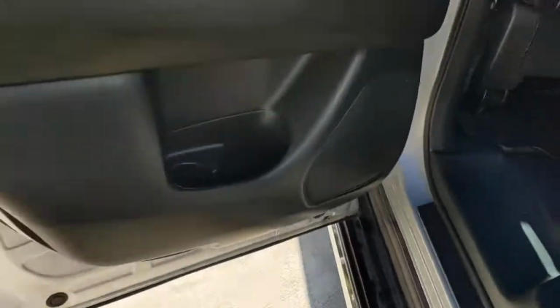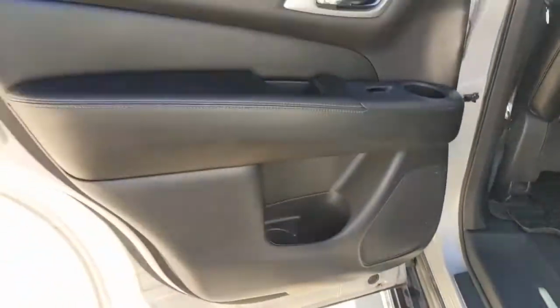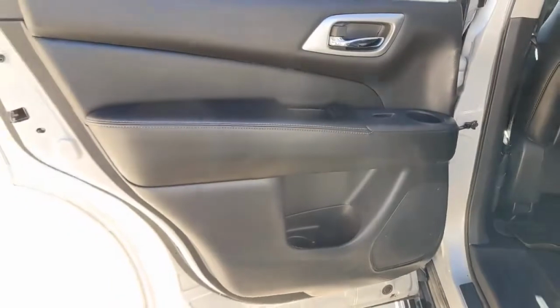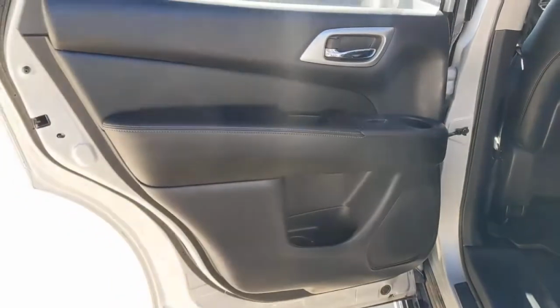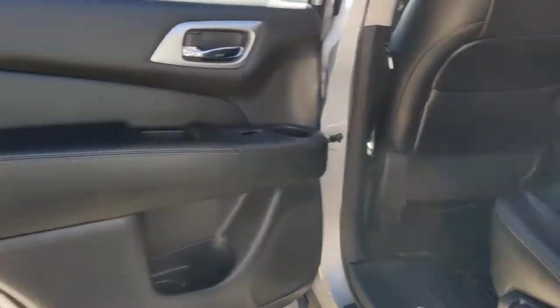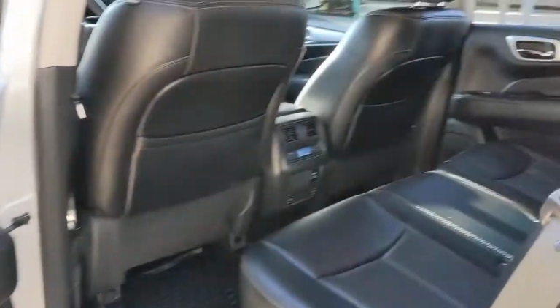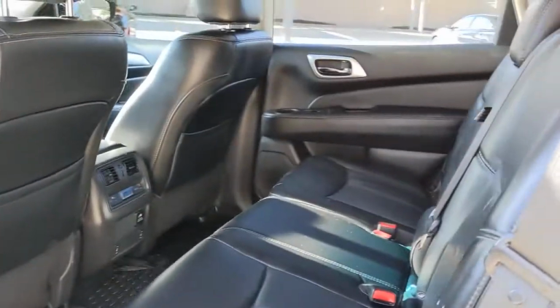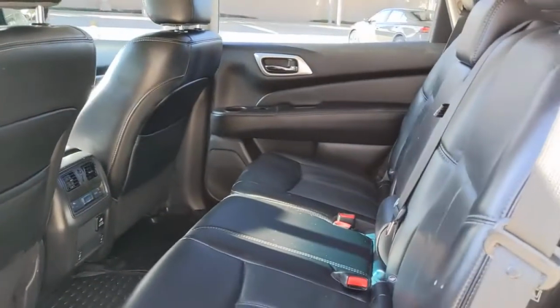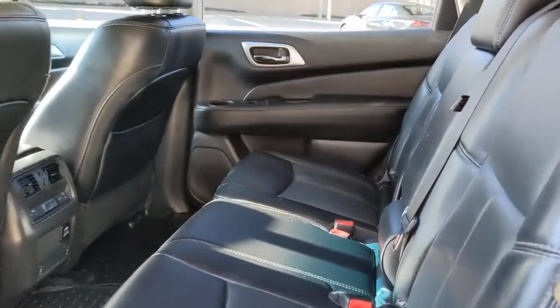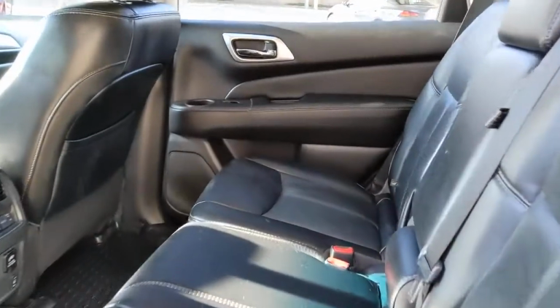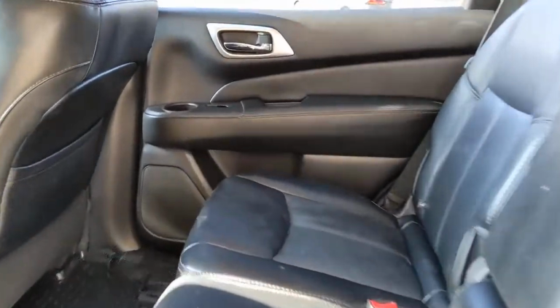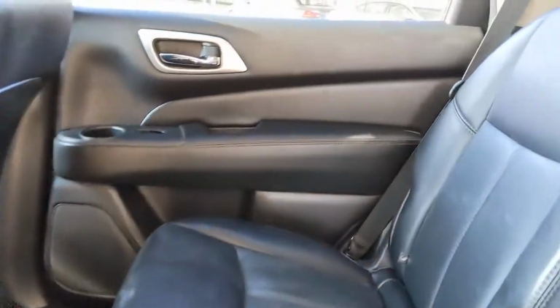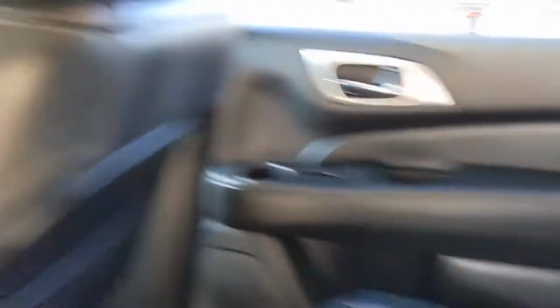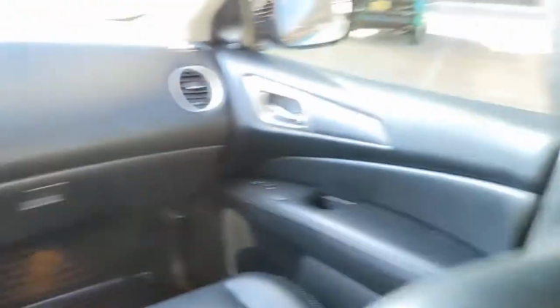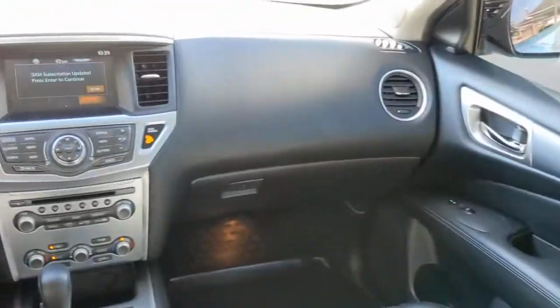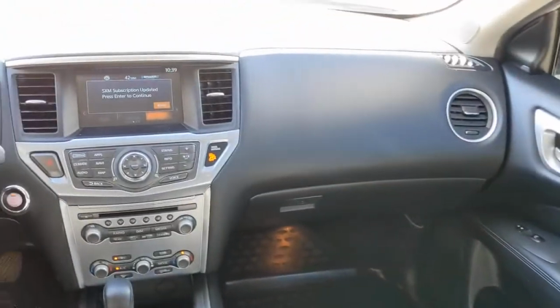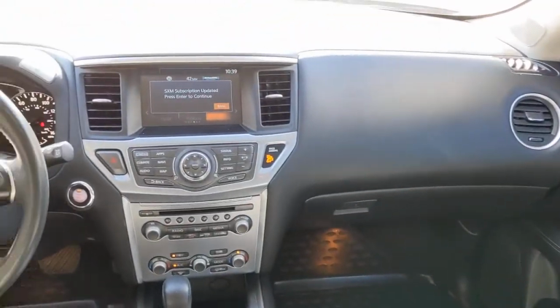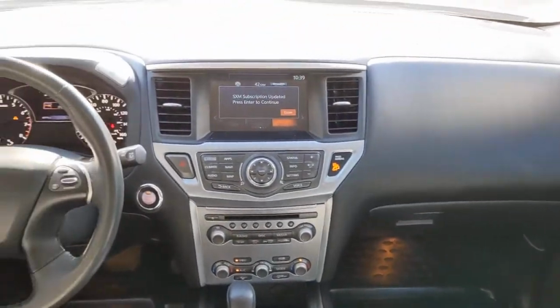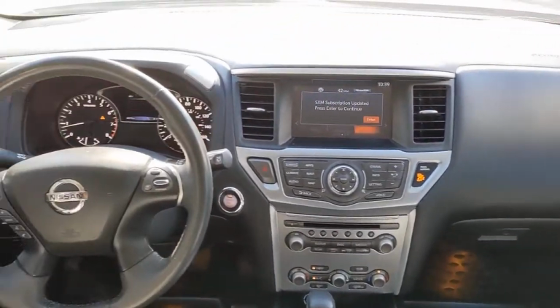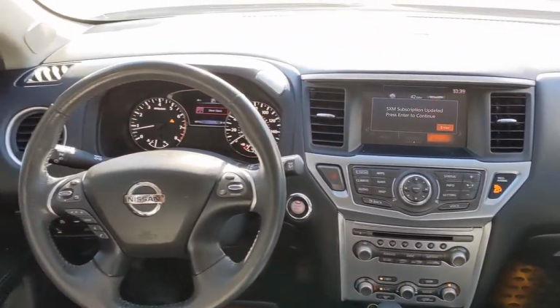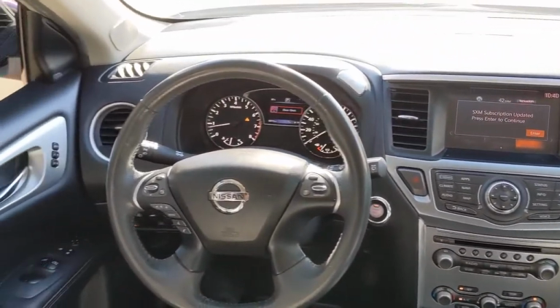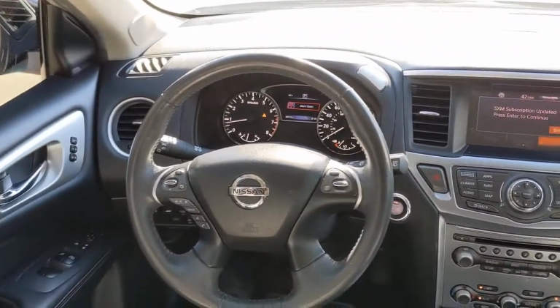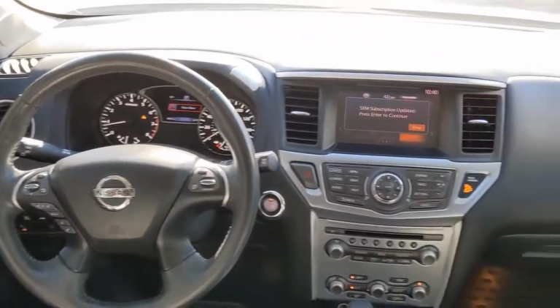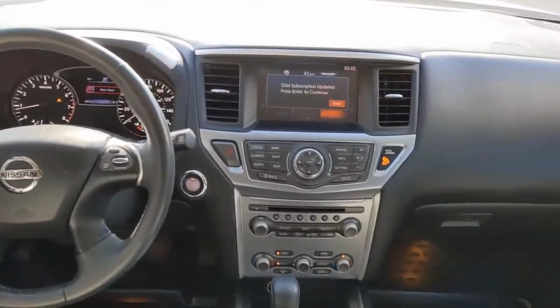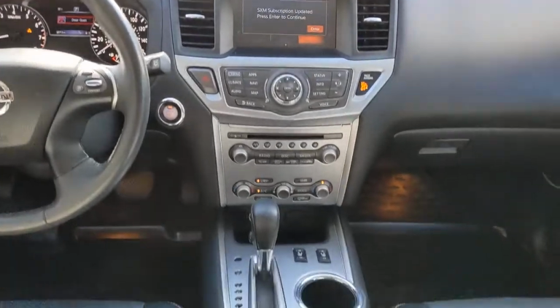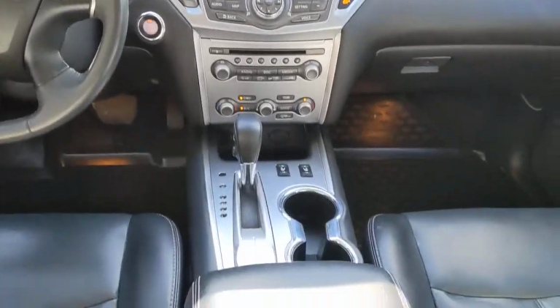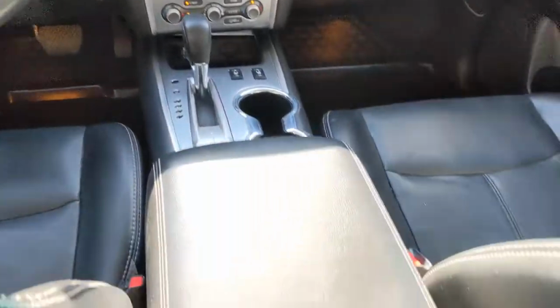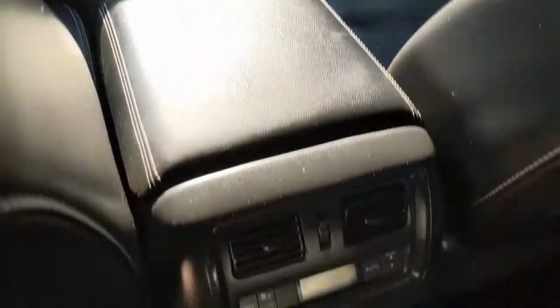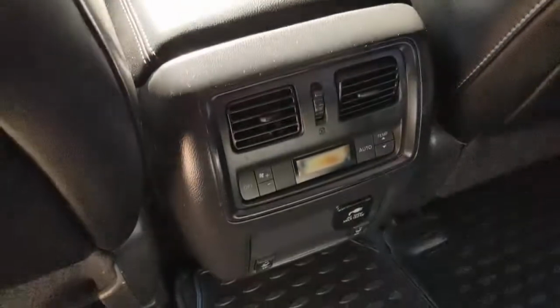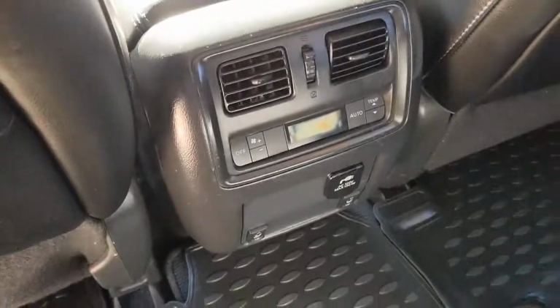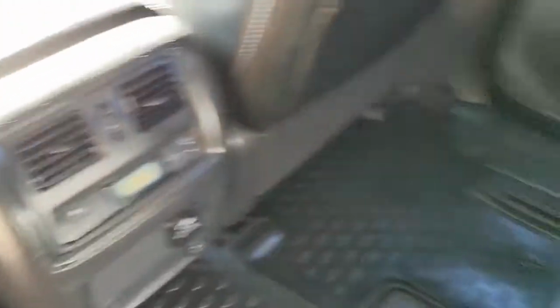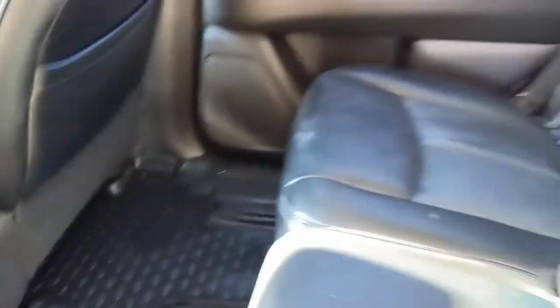These are just some of the great options this vehicle comes with: keyless entry, backup camera, heated rear seat, remote engine start, fog lamps, power passenger seat, power lift gate, heated mirrors, keyless start, and satellite radio.